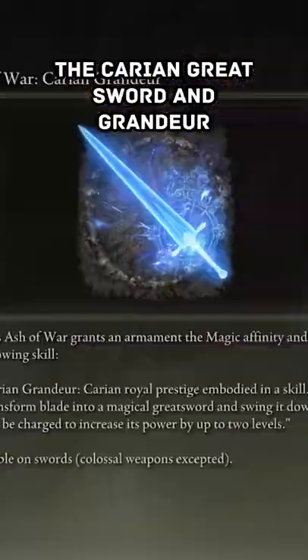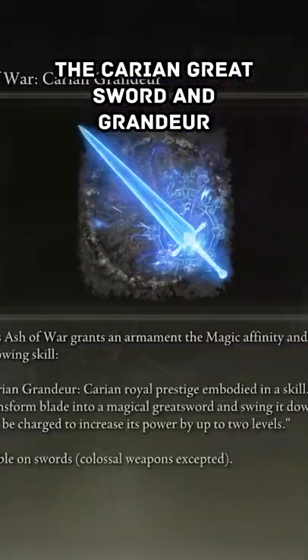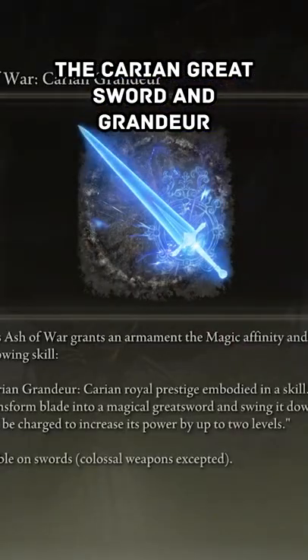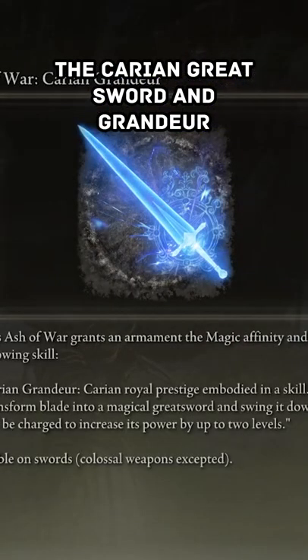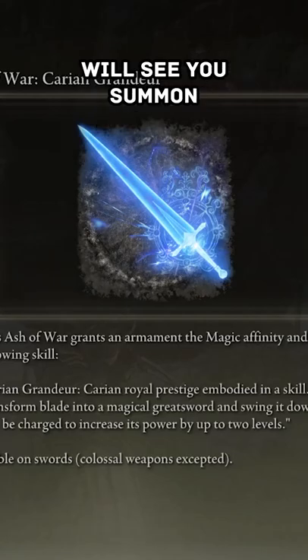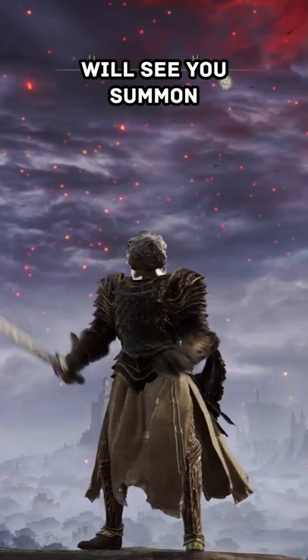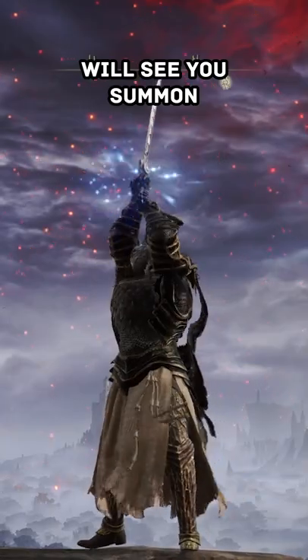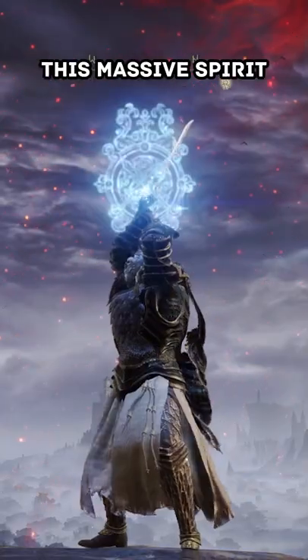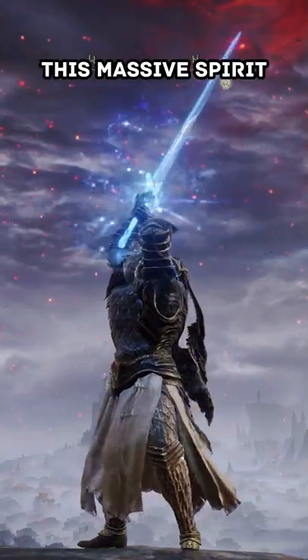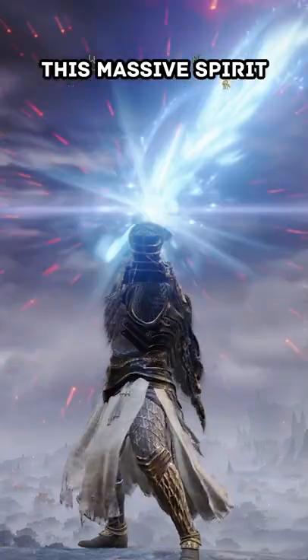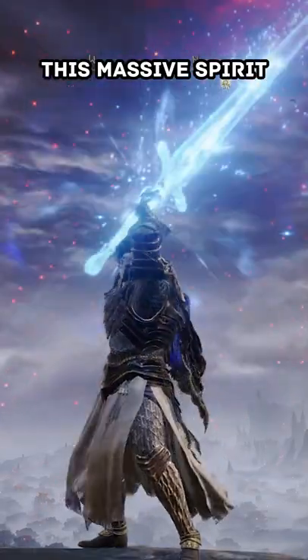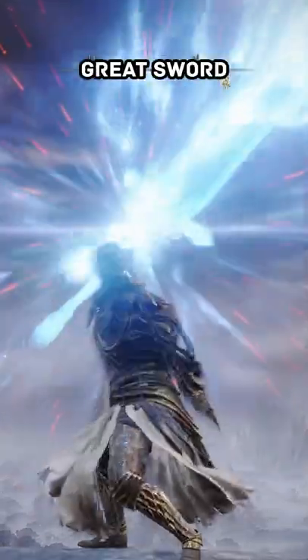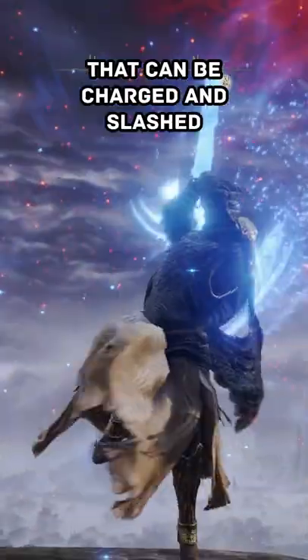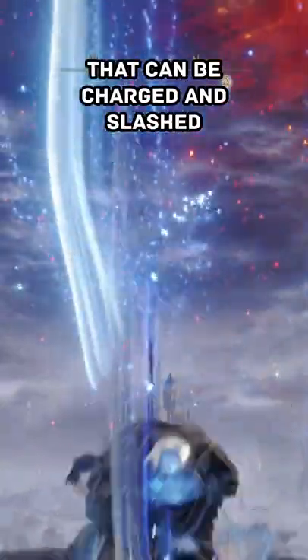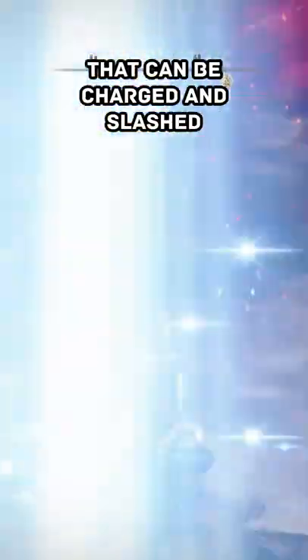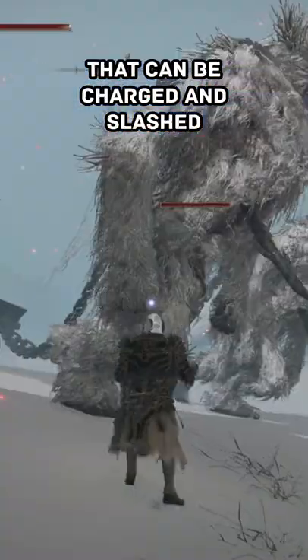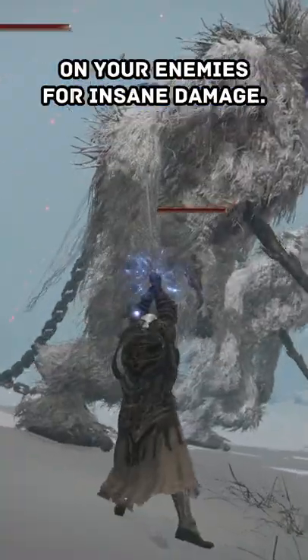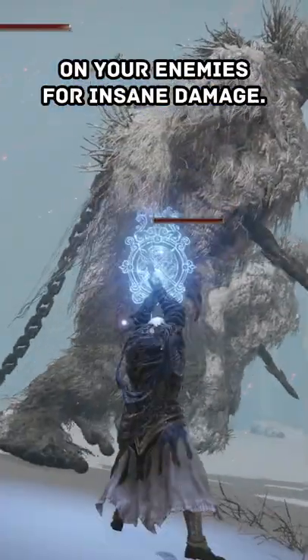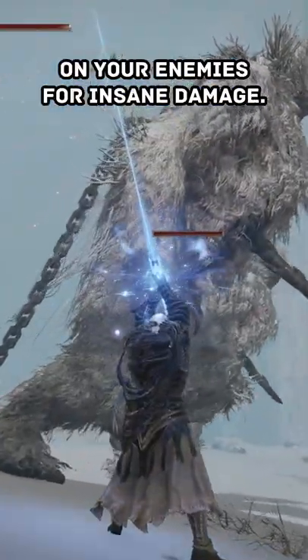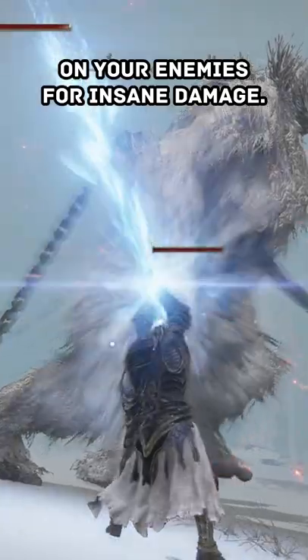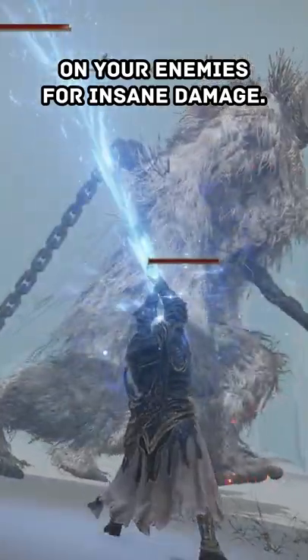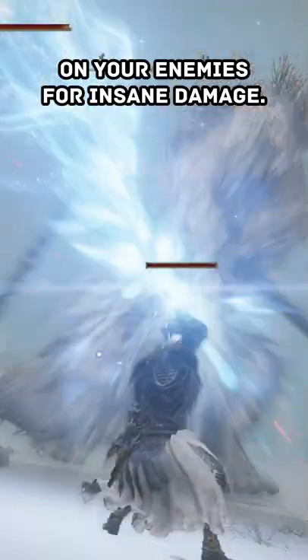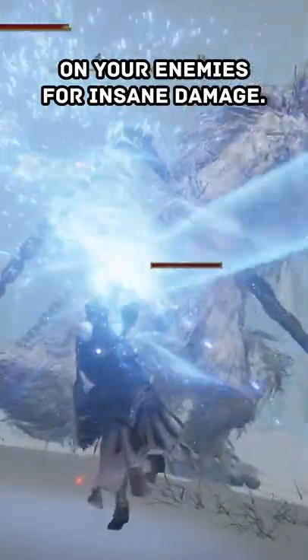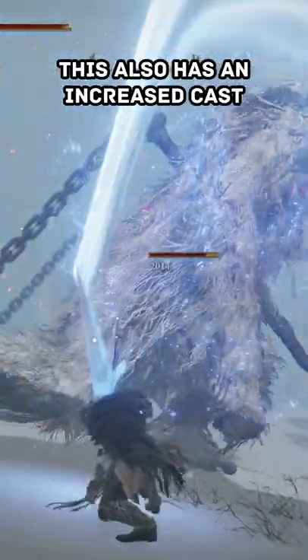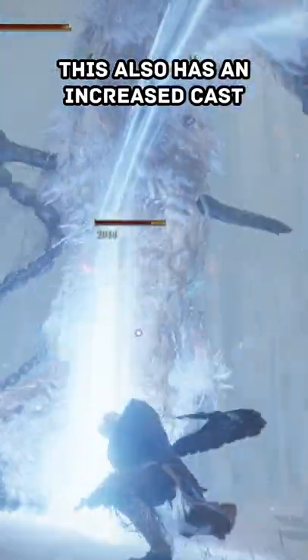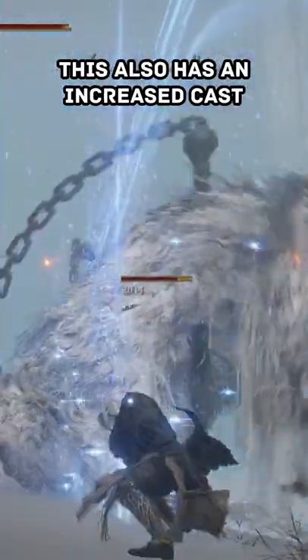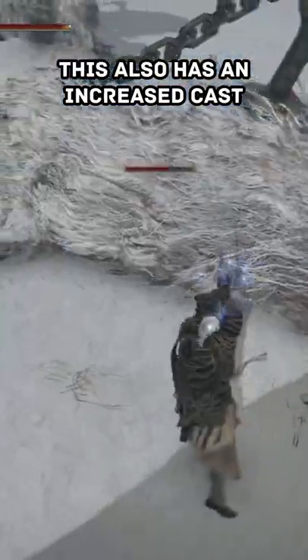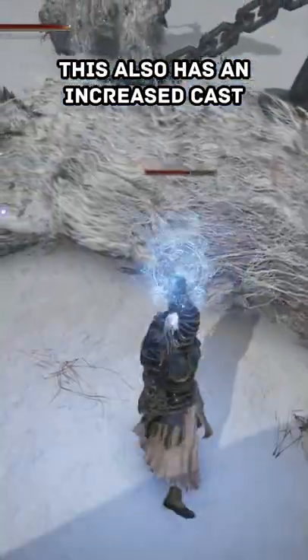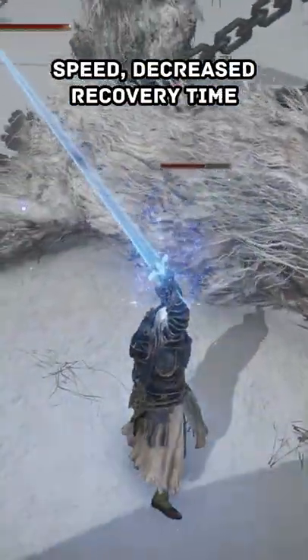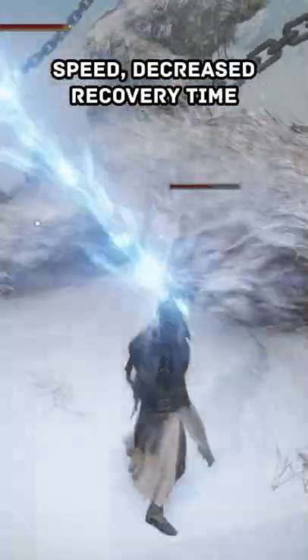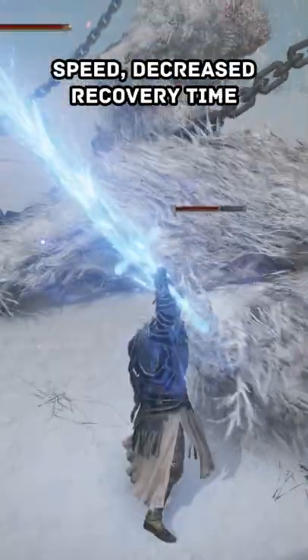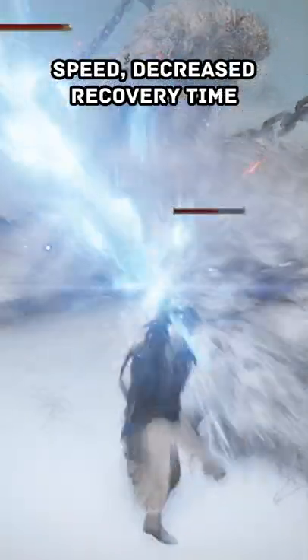The Carrion Greatsword and Grandeur will see you summon this massive Spirit Greatsword that can be charged, slashing down your enemies for insane damage. This also has an increased cast speed and decreased recovery time.